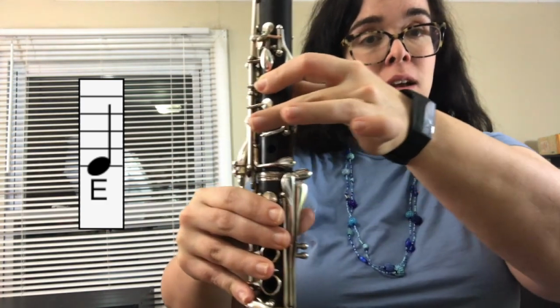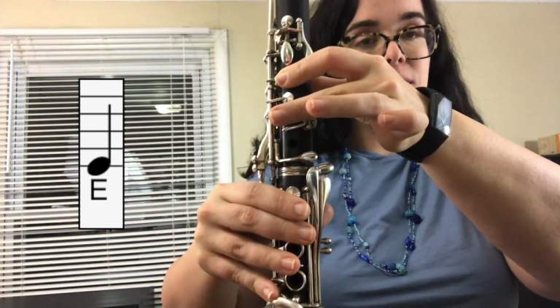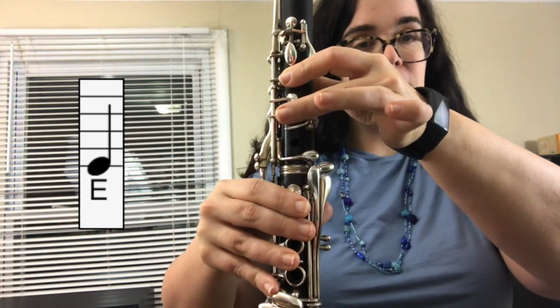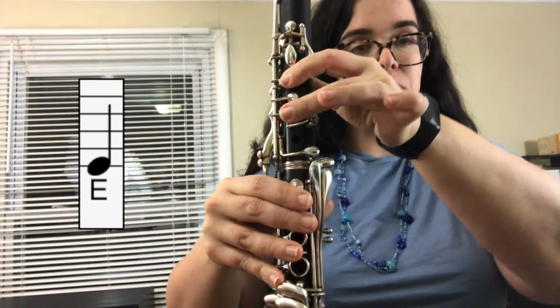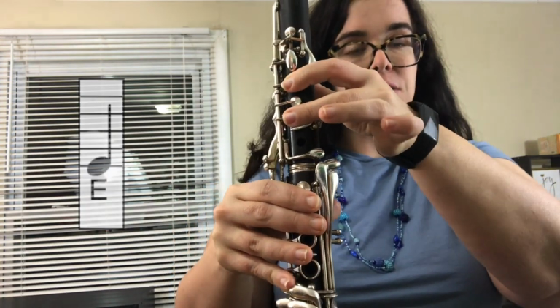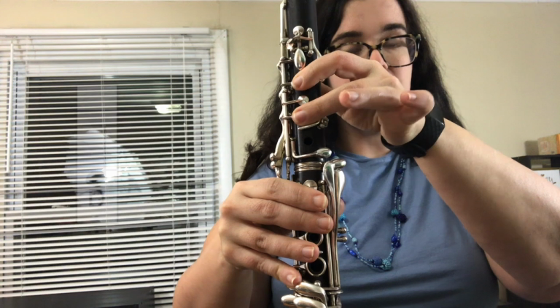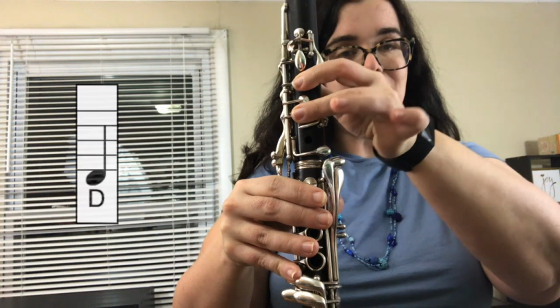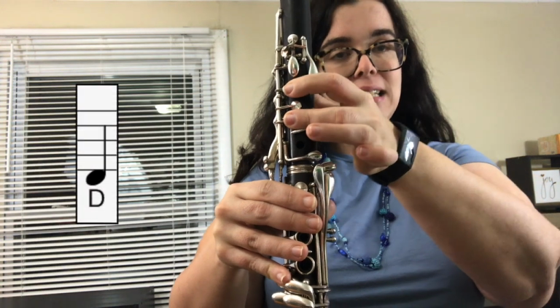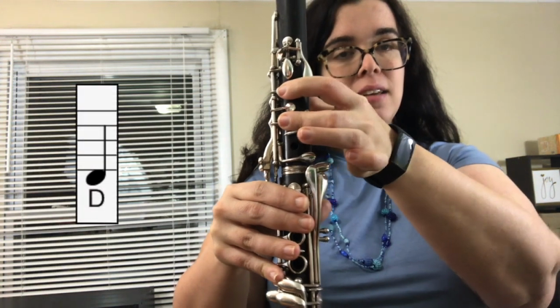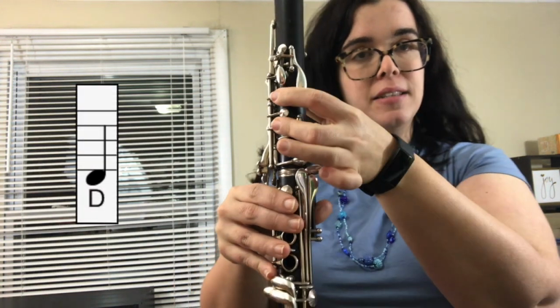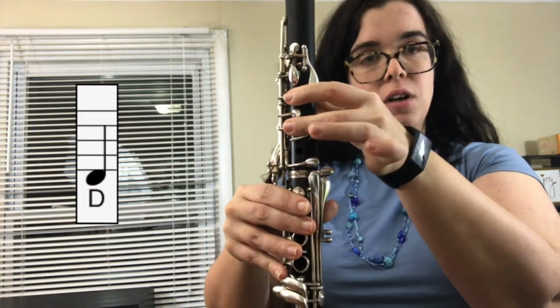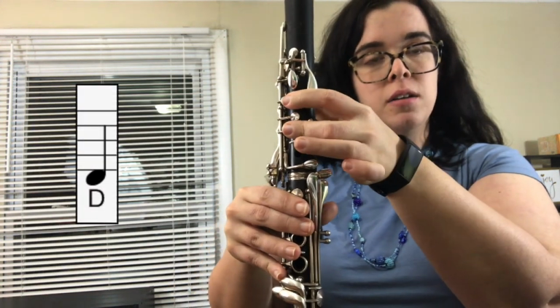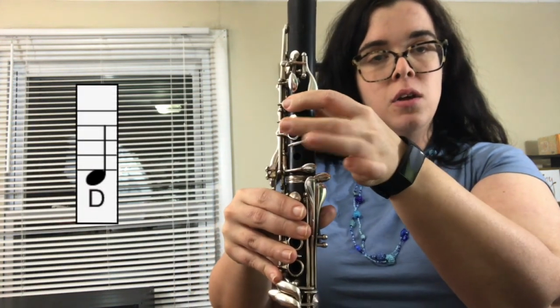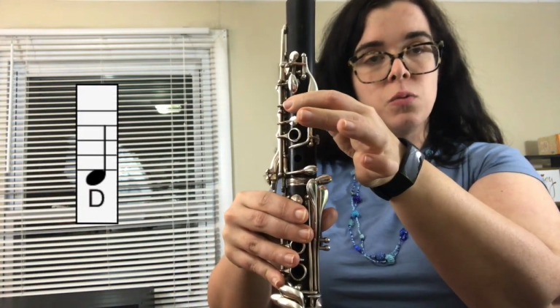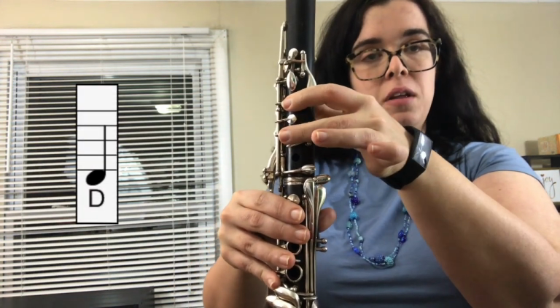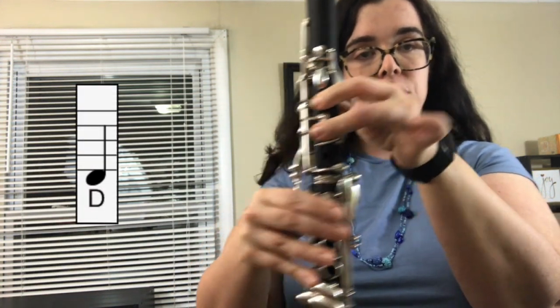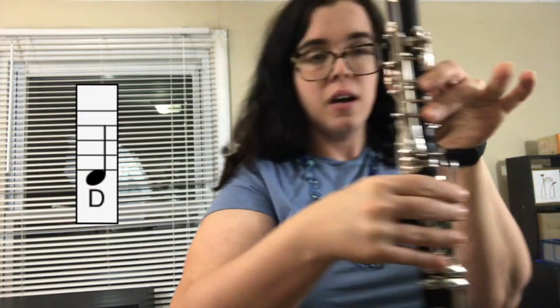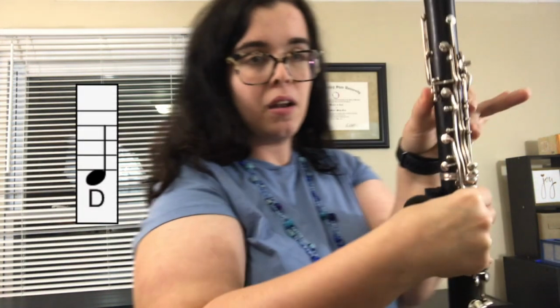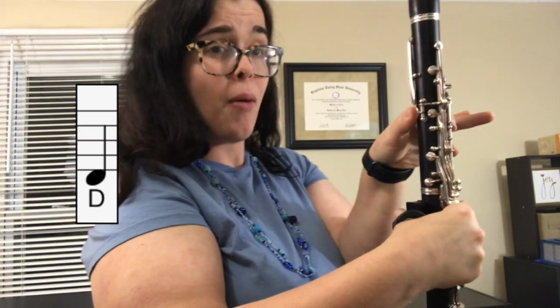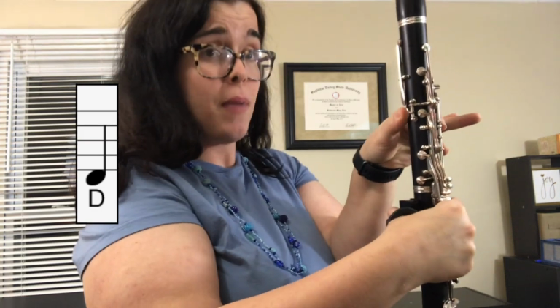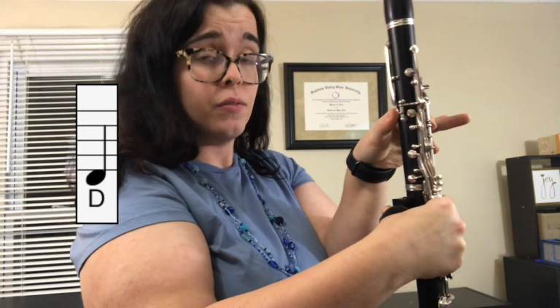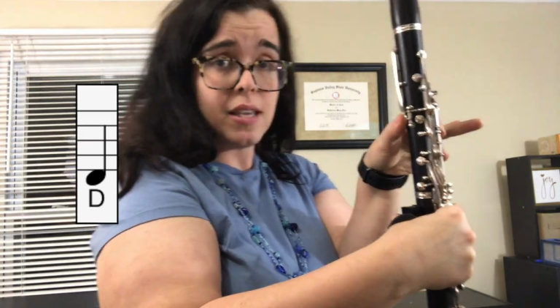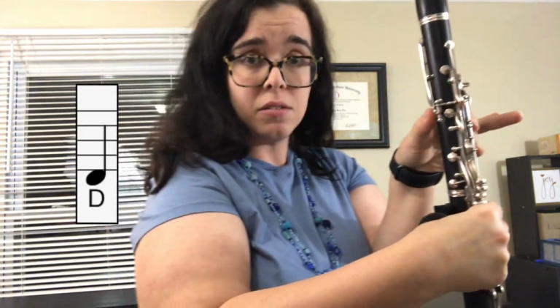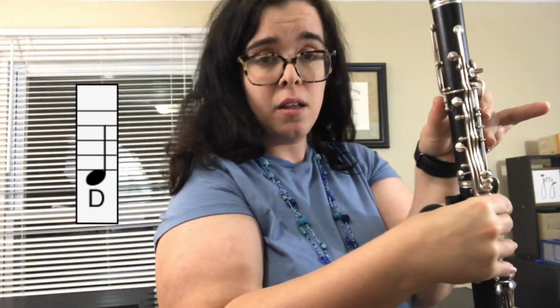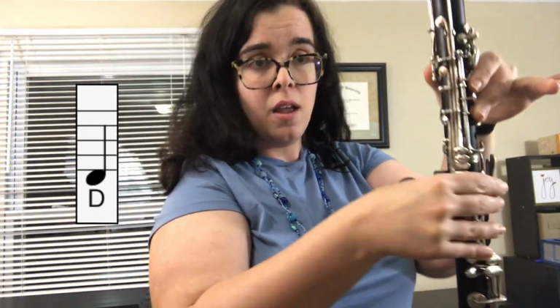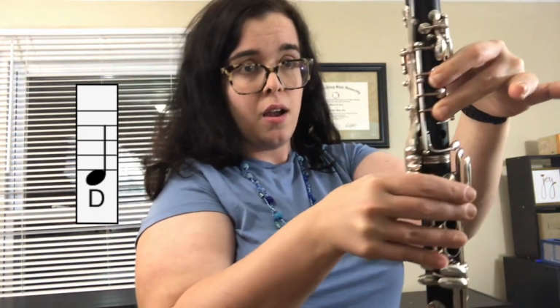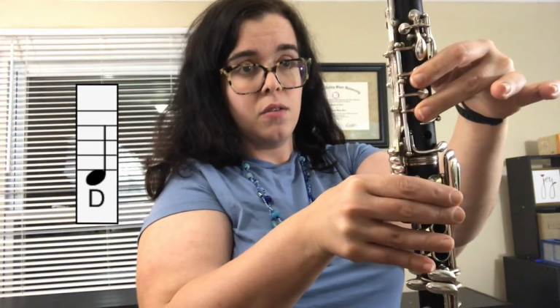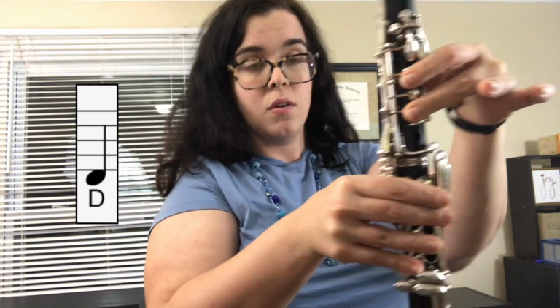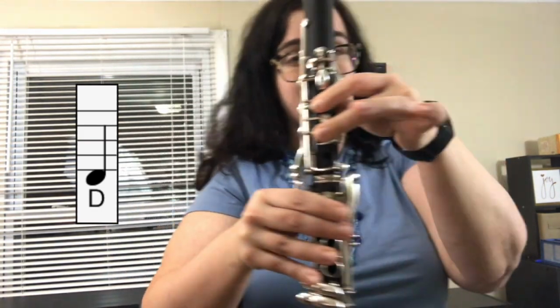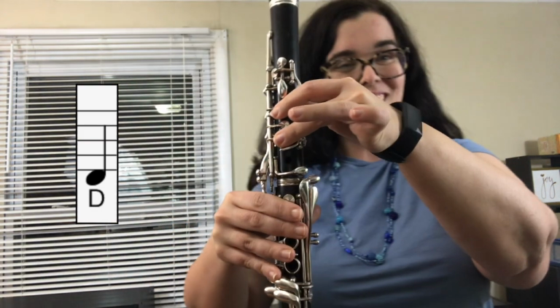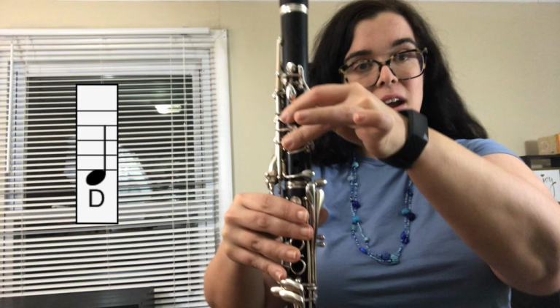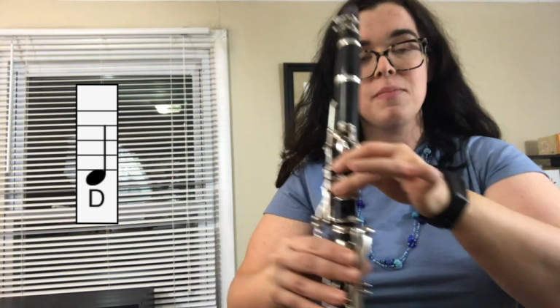The second note we're going to do today is D as in dog. That's fingers one and two, with your thumb on the back. D as in dog — try that with me.